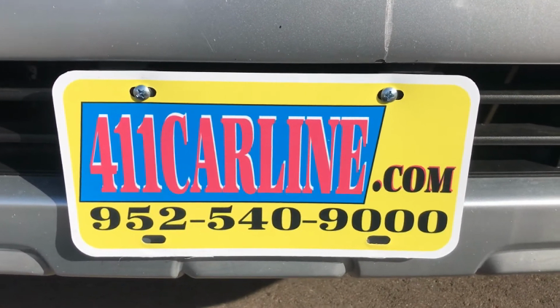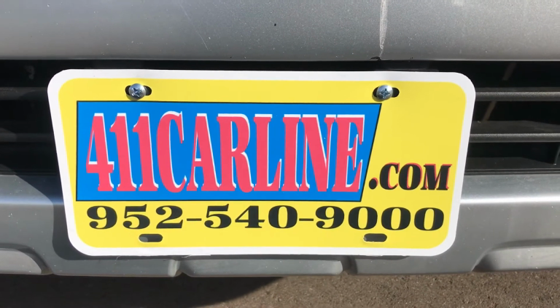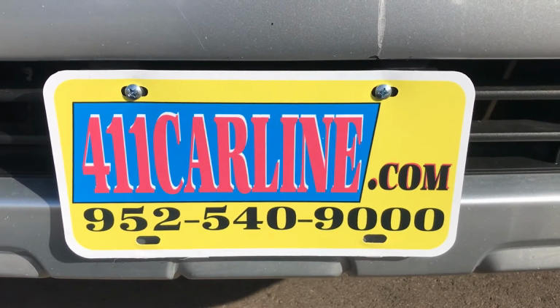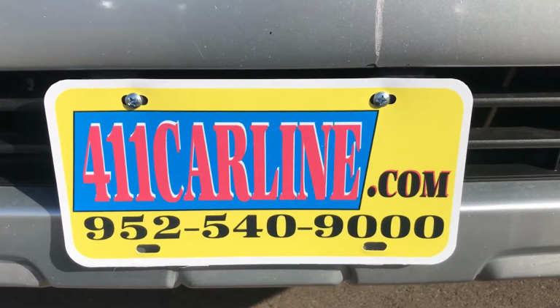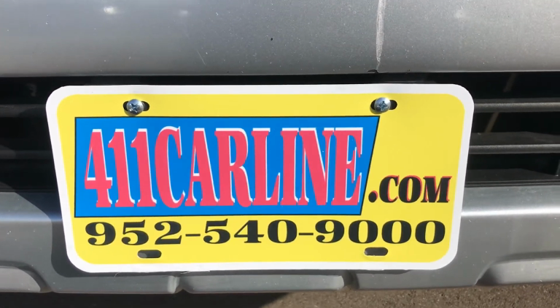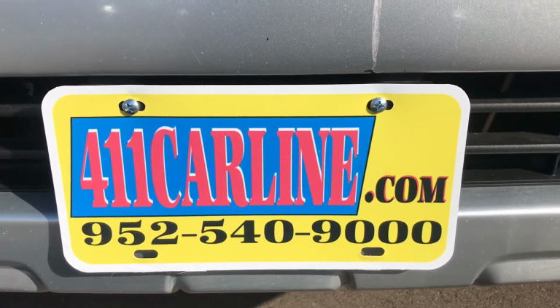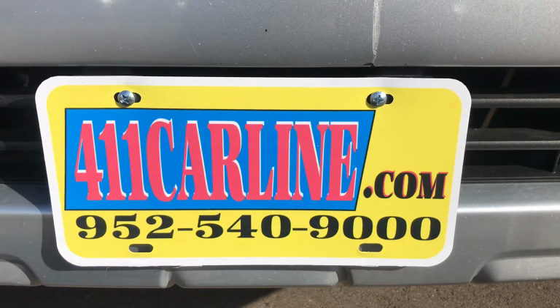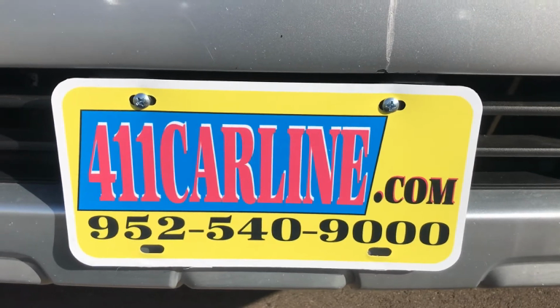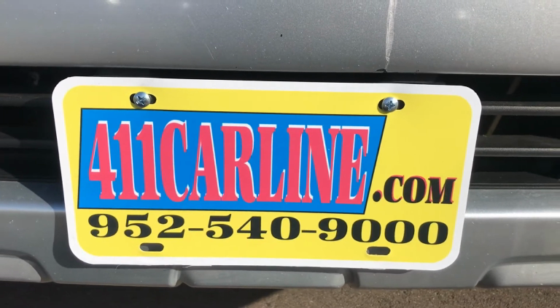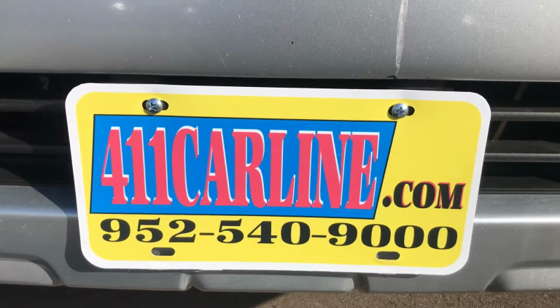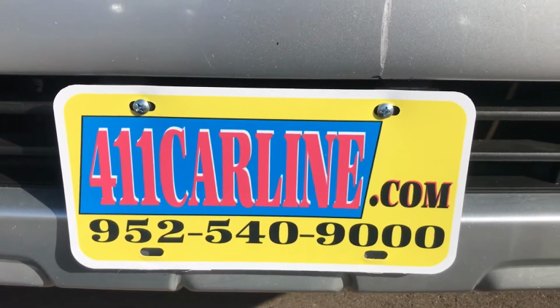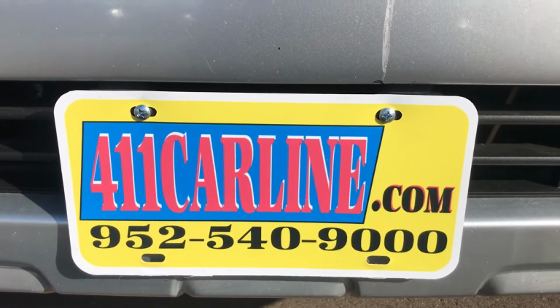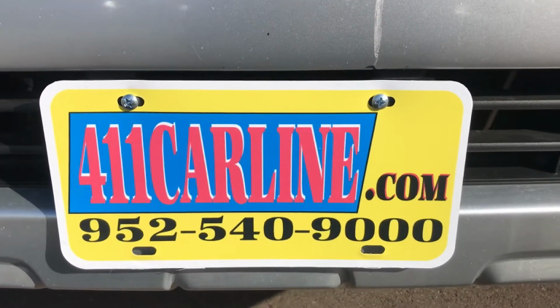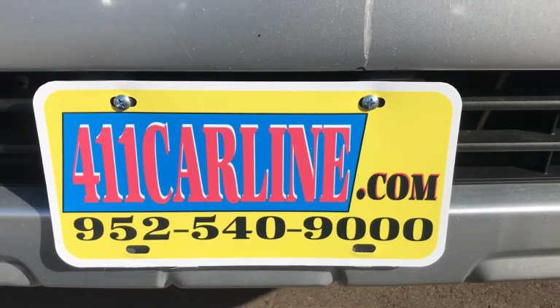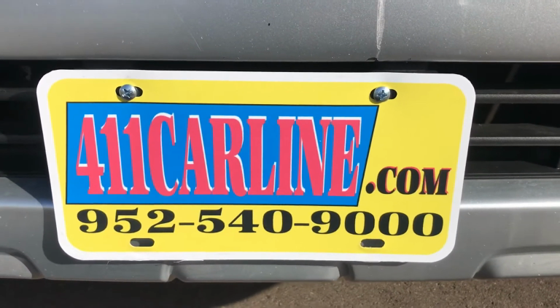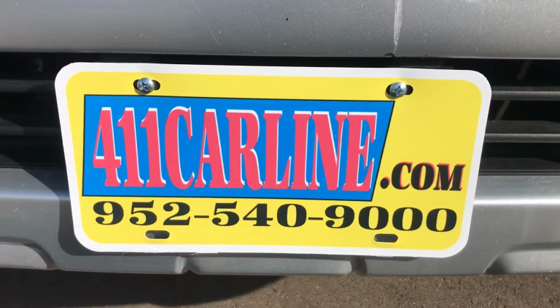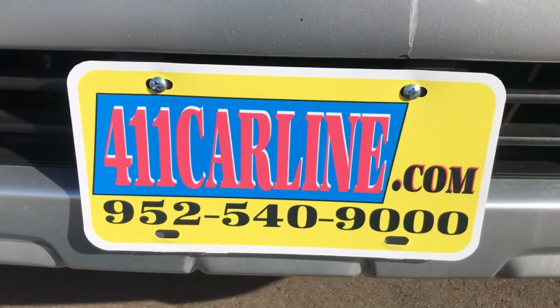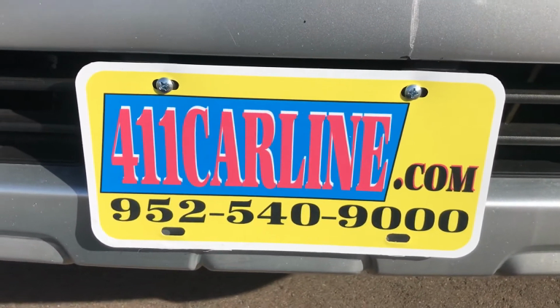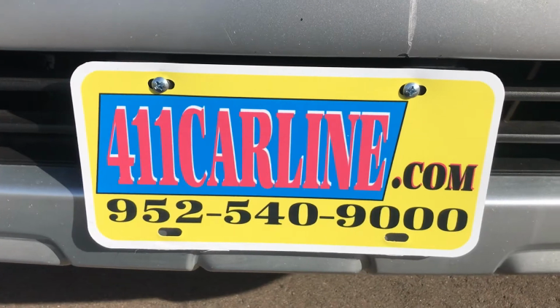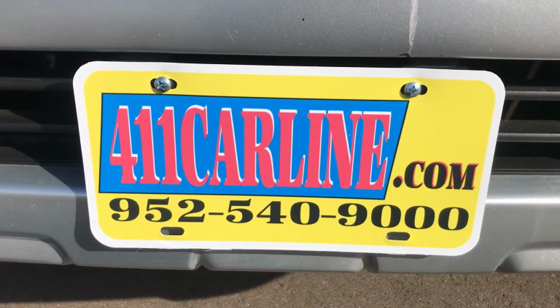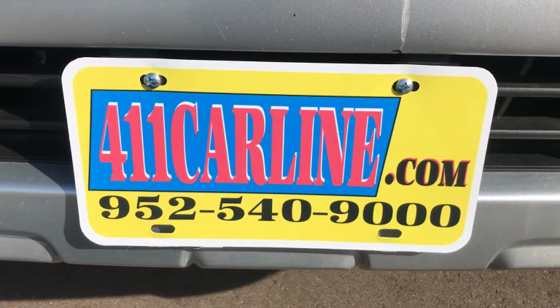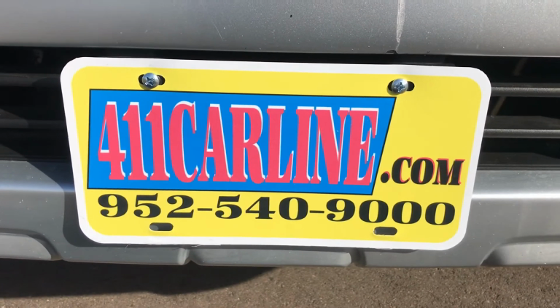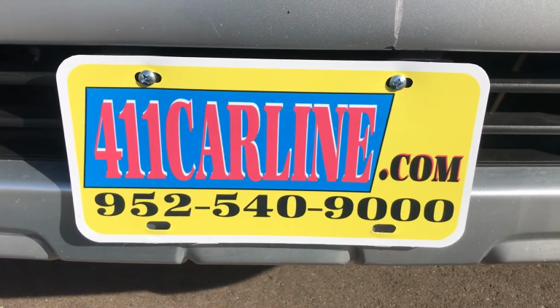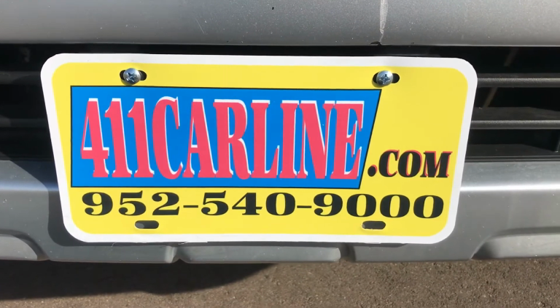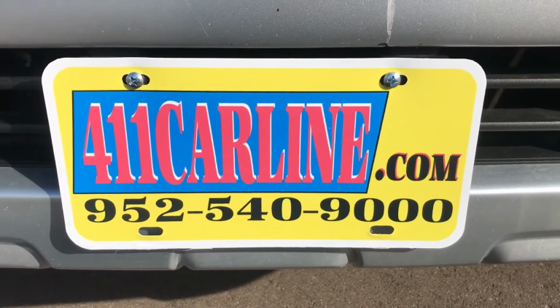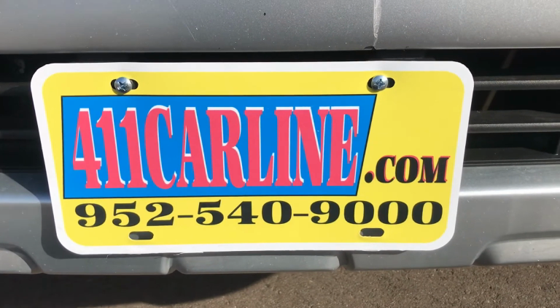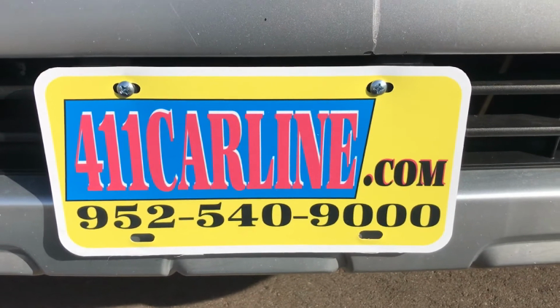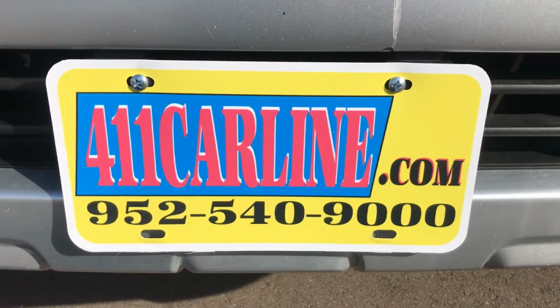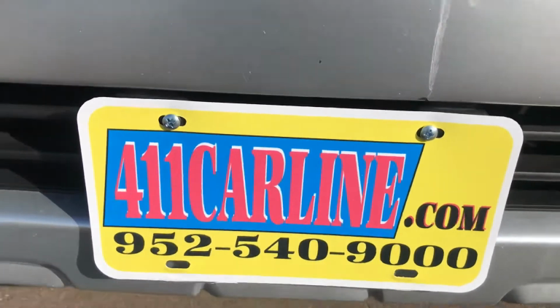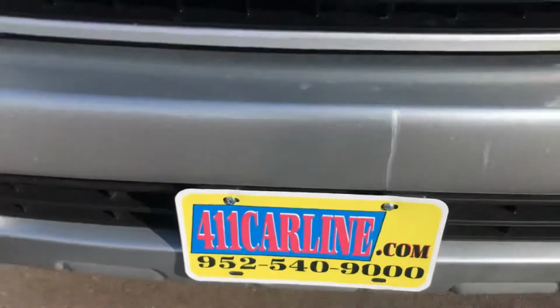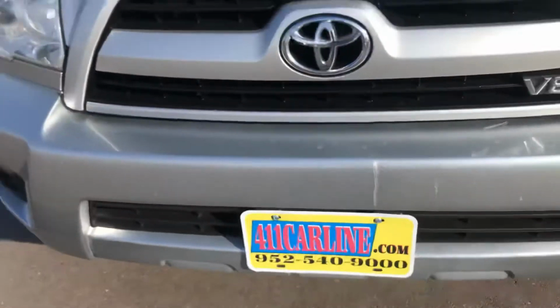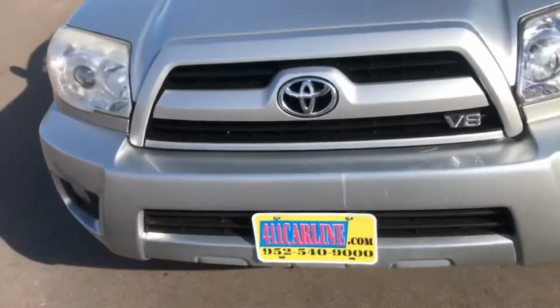We do whatever the mechanic recommends as far as safety and mechanical, after they take it on a road test. Aftermarket warranties are available on all vehicles no matter the year, make, model, or miles. Just ask us about those, or it'll be stapled to the Carfax when you come in.